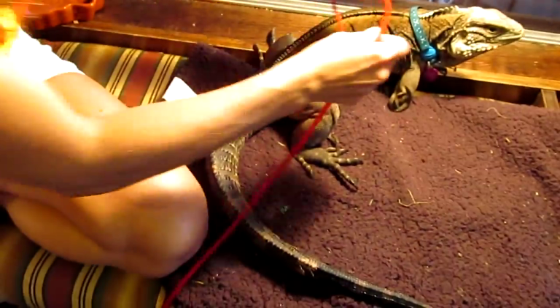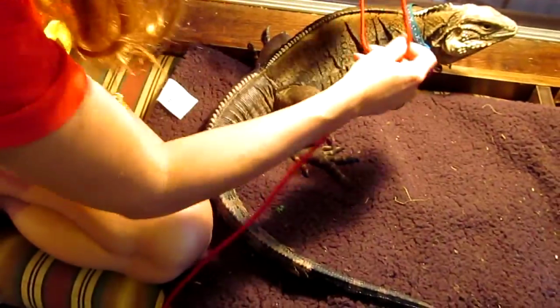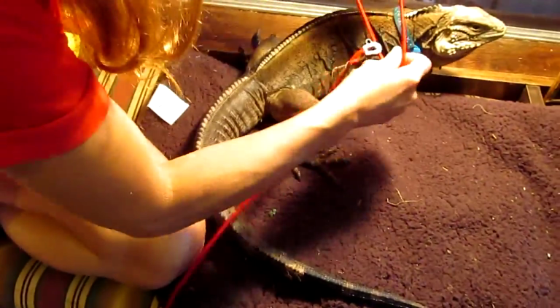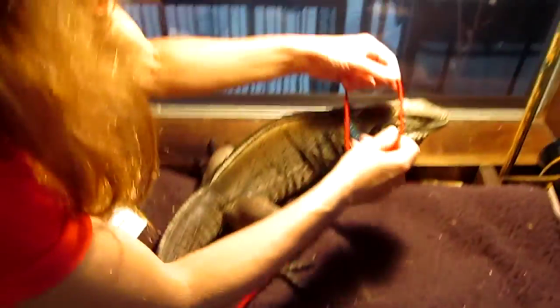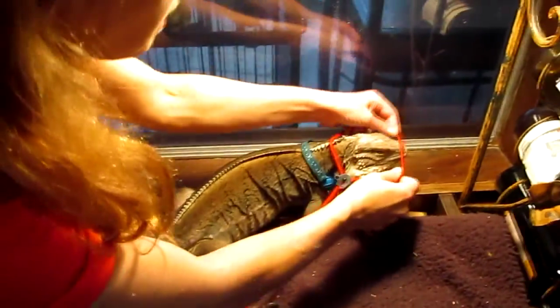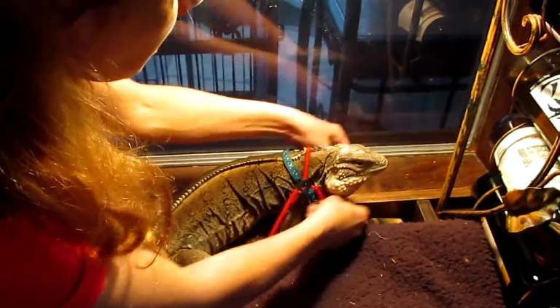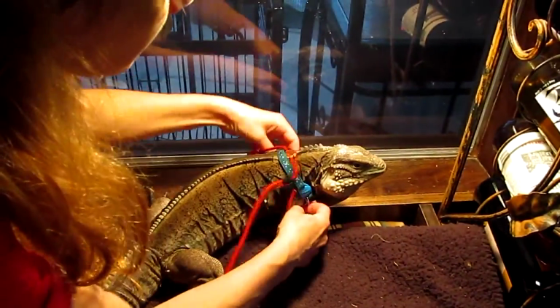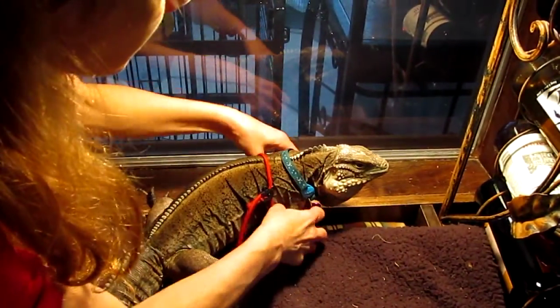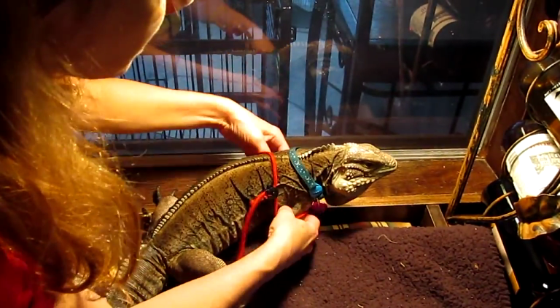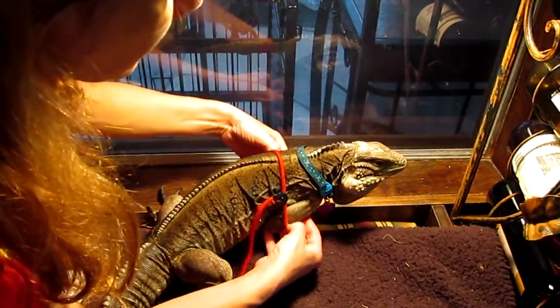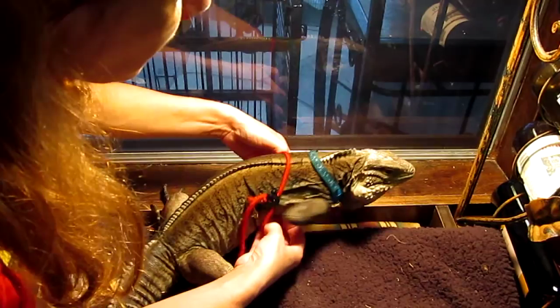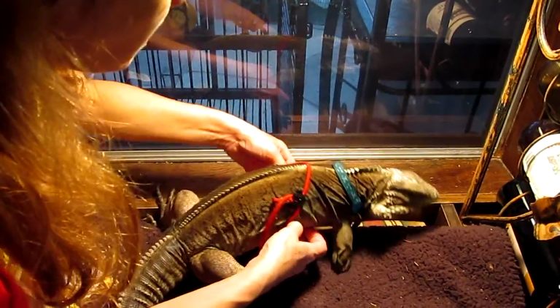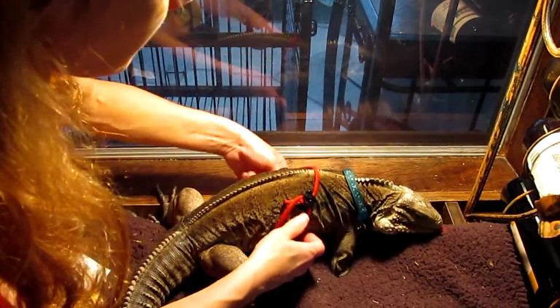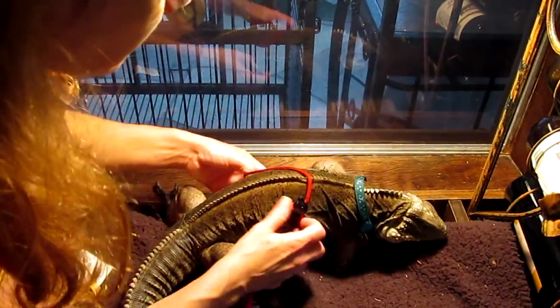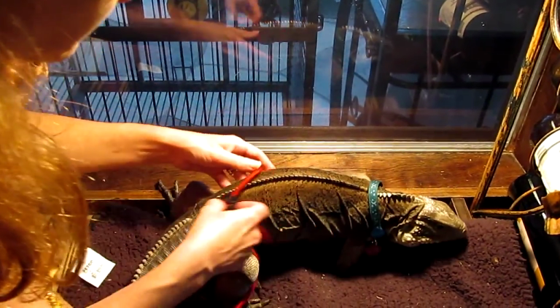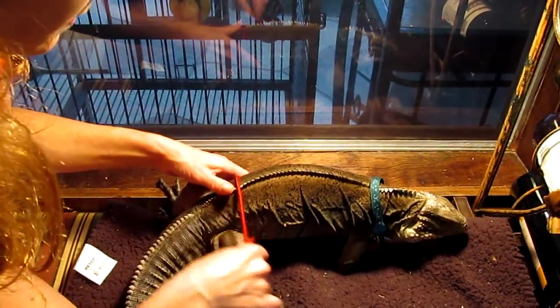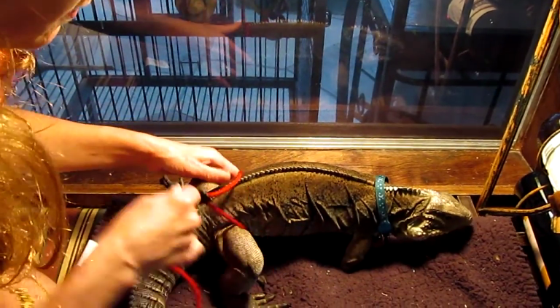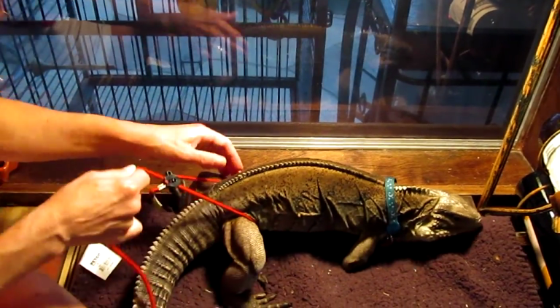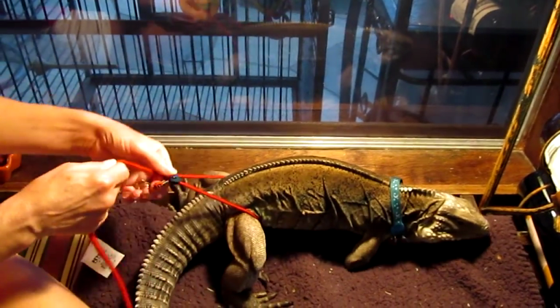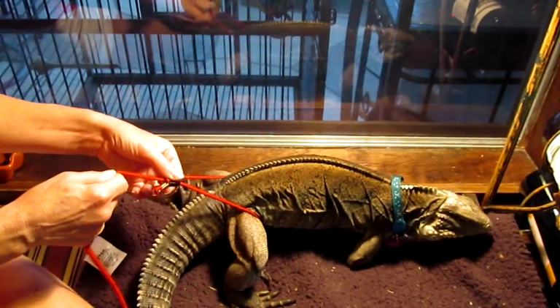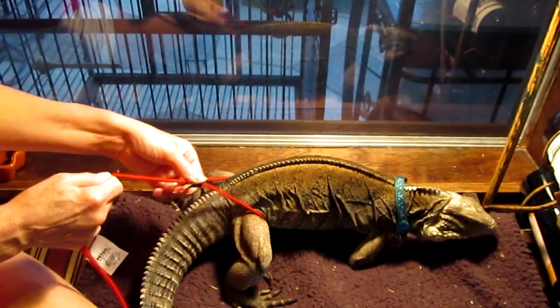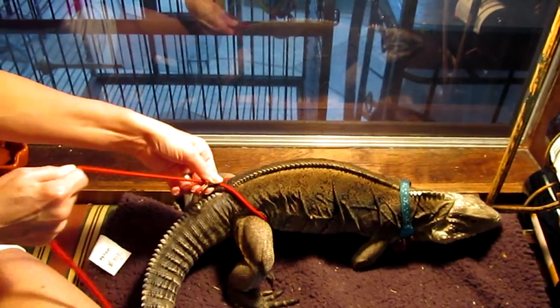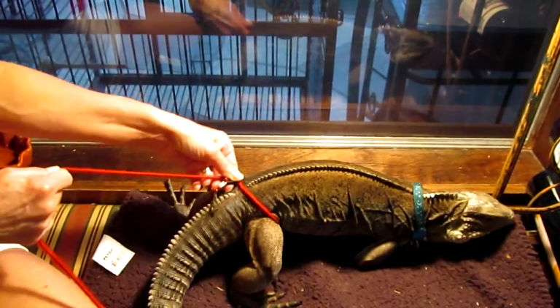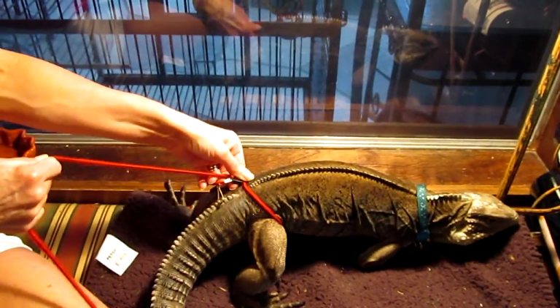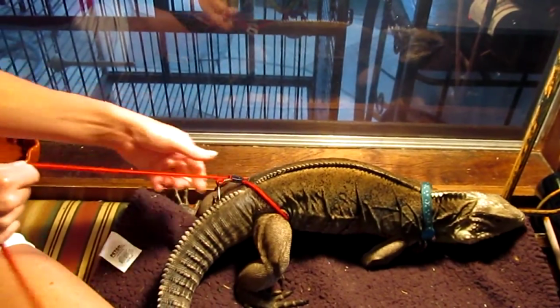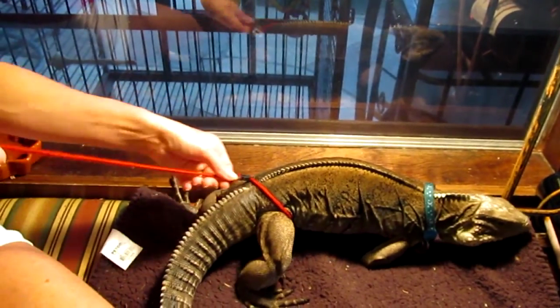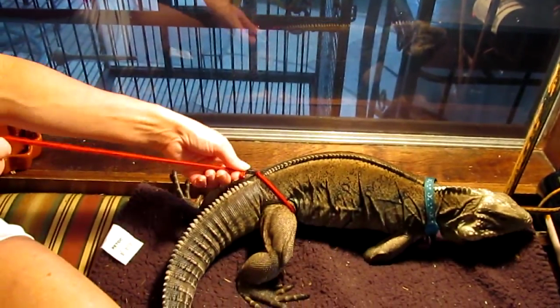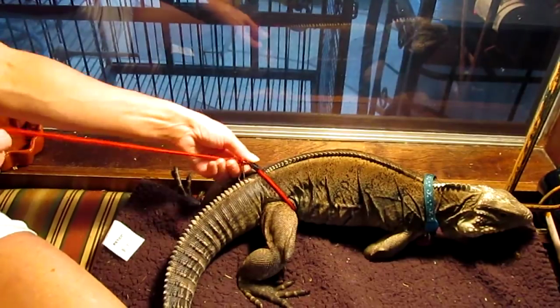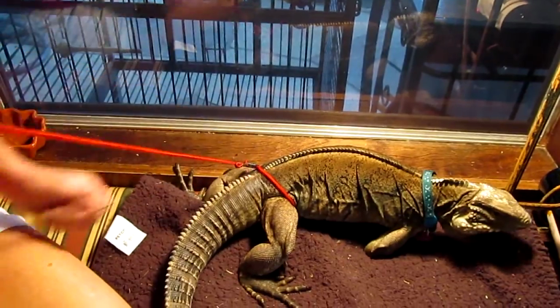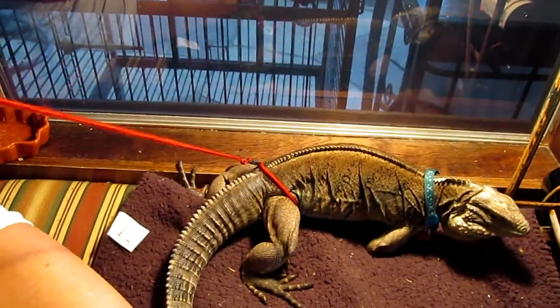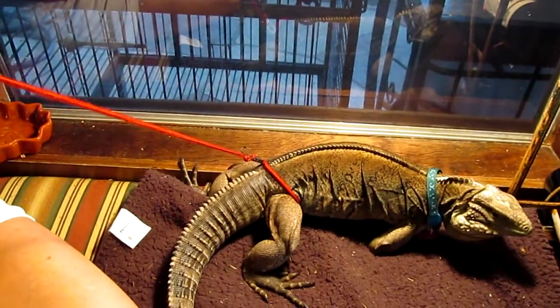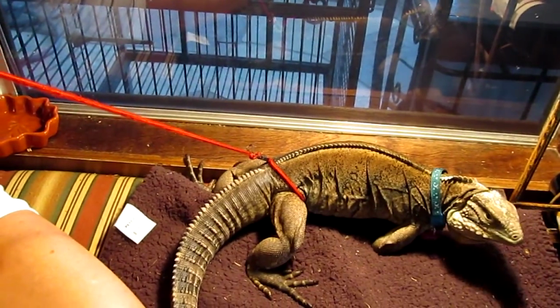It's pretty easy. All you need to do is slip it over your lizard, put it above the legs, tighten it, and you have a hip leash.